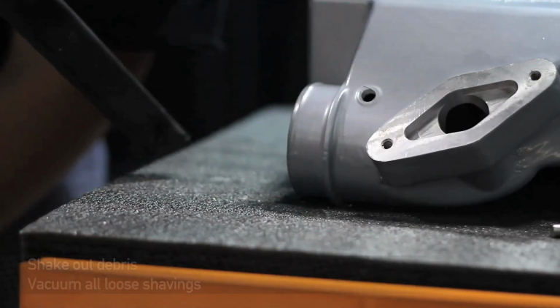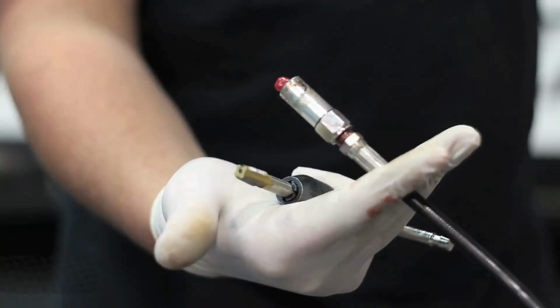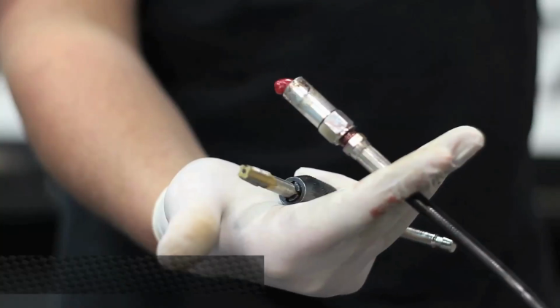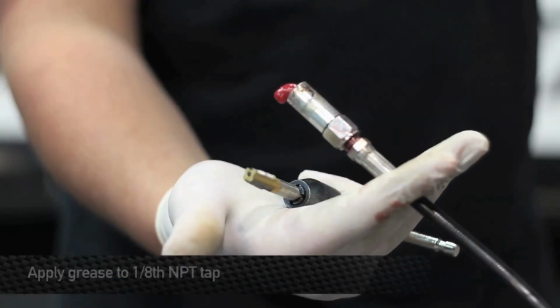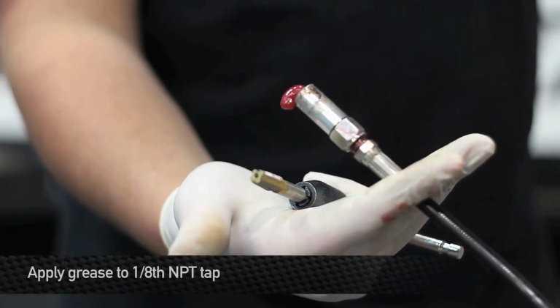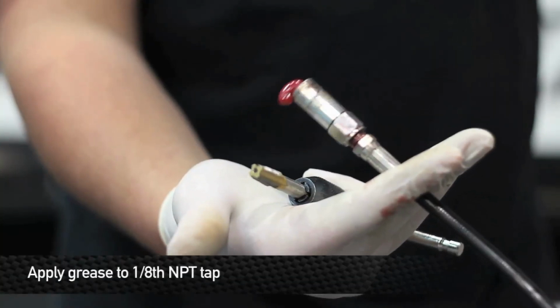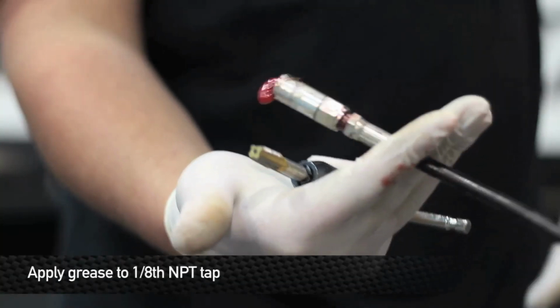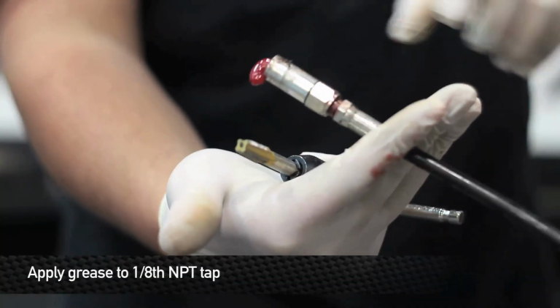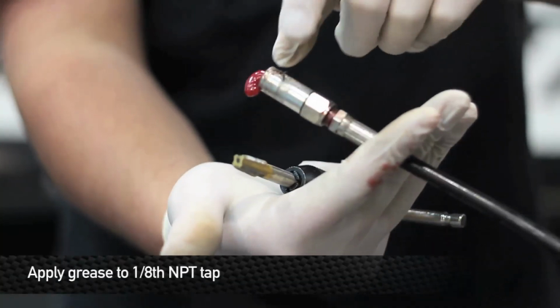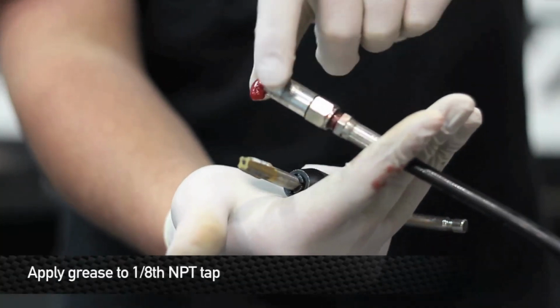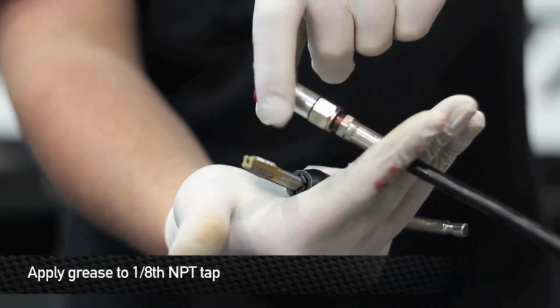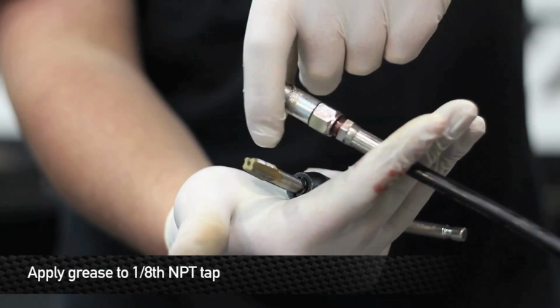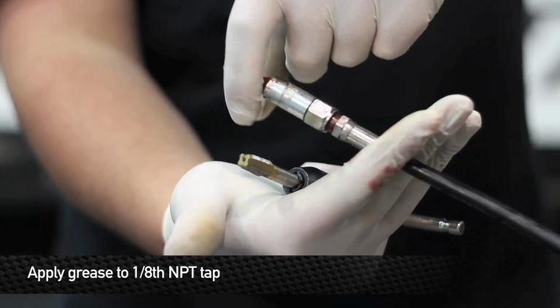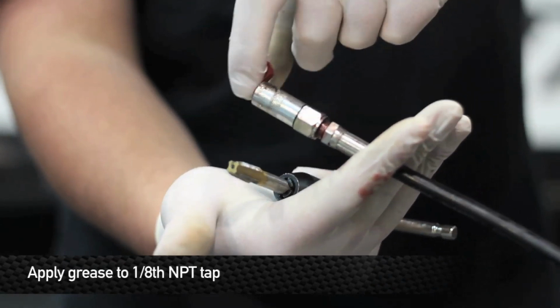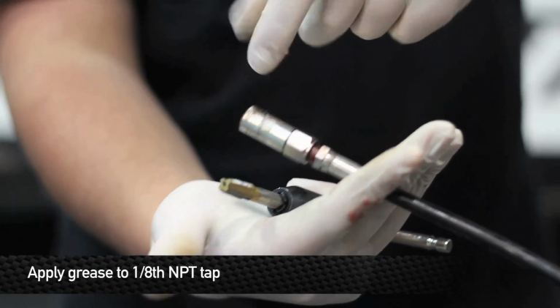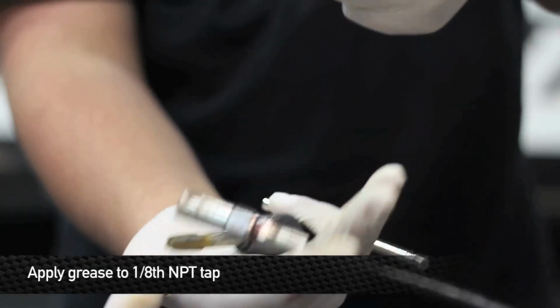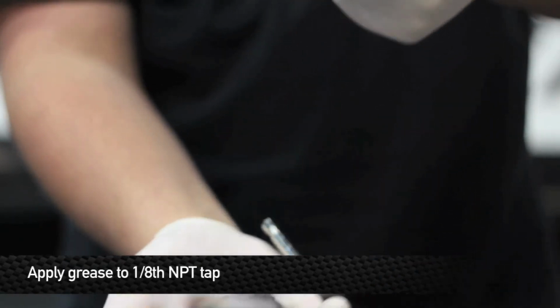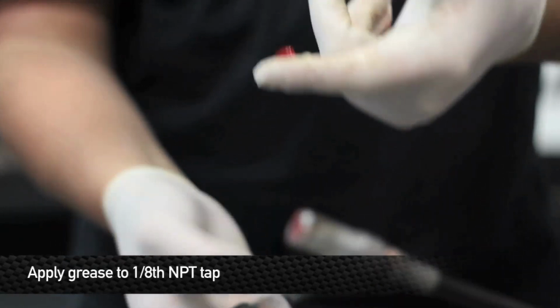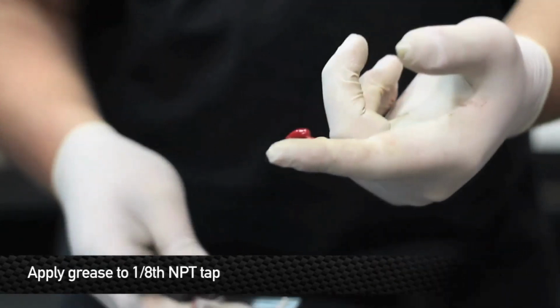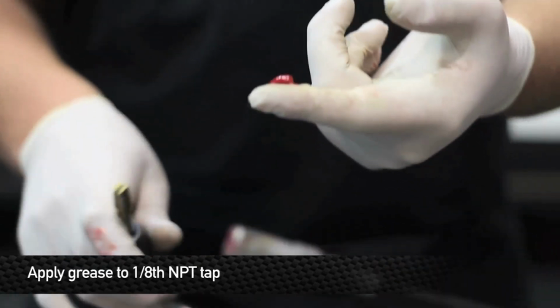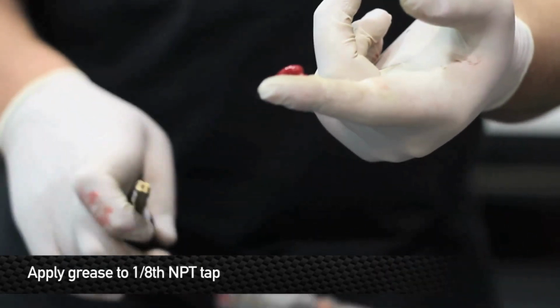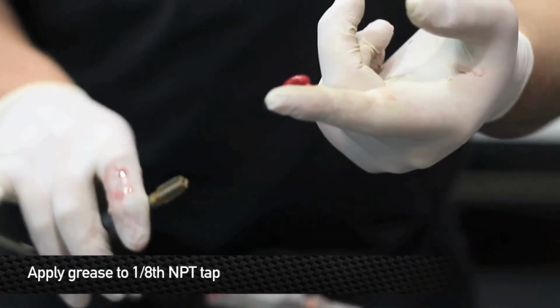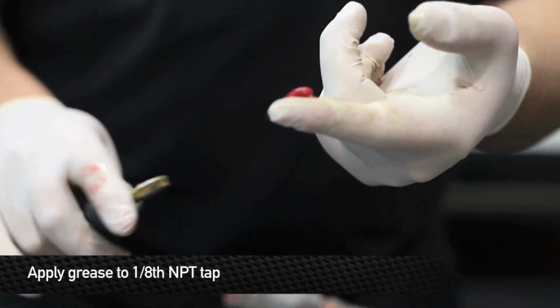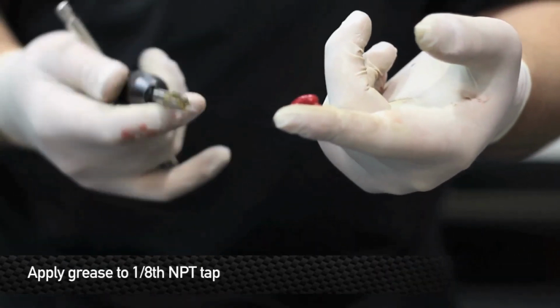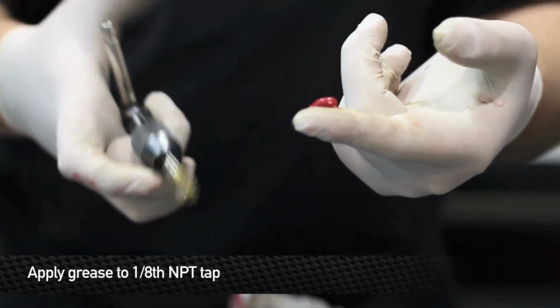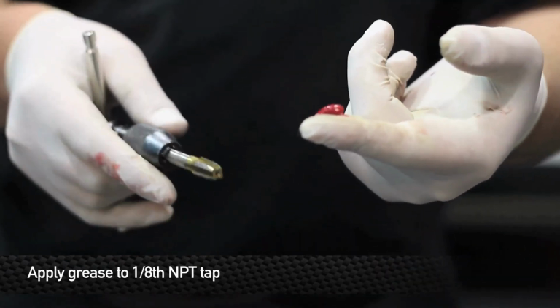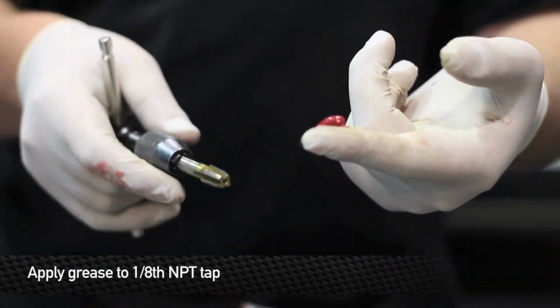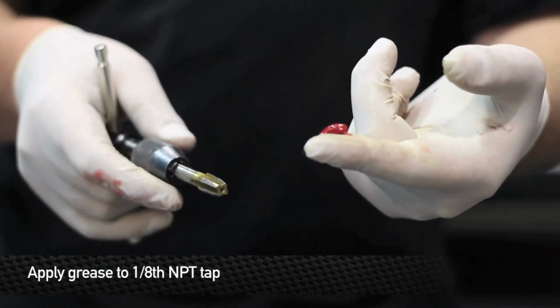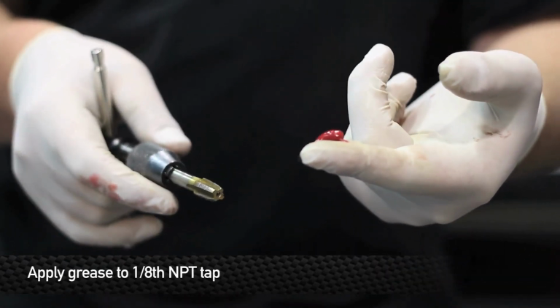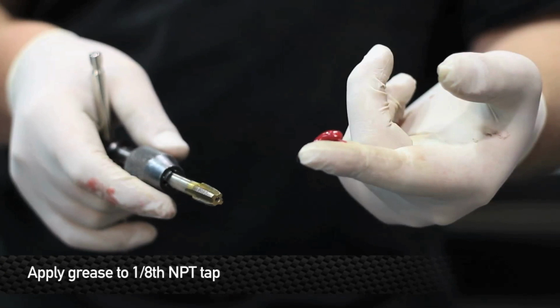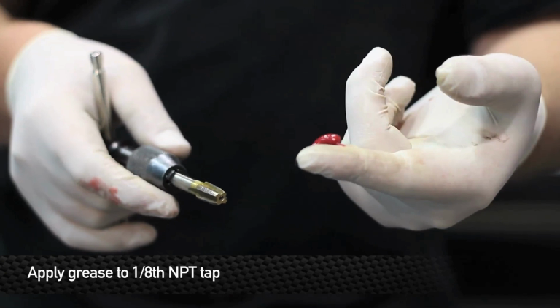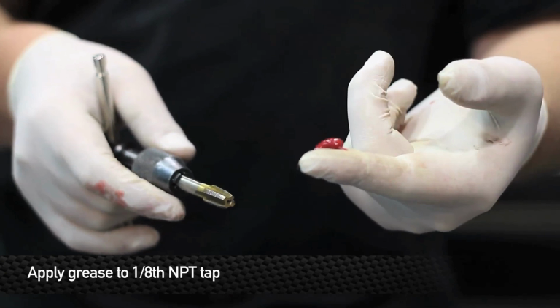Next, you'll need a 1/8th inch NPT tap and grease. Use the grease to liberally grease the tap before use.